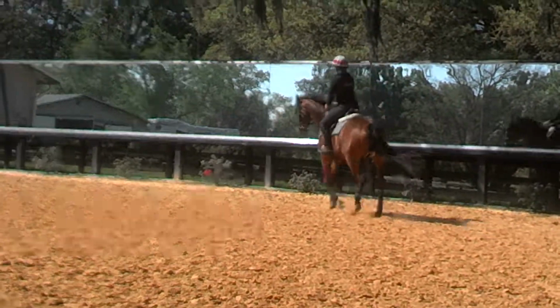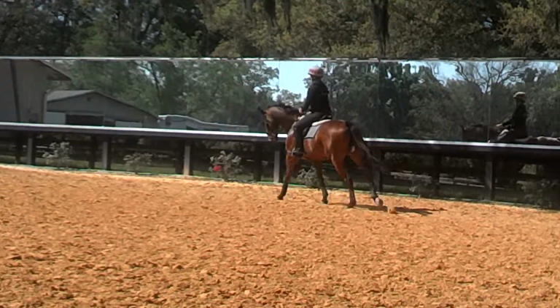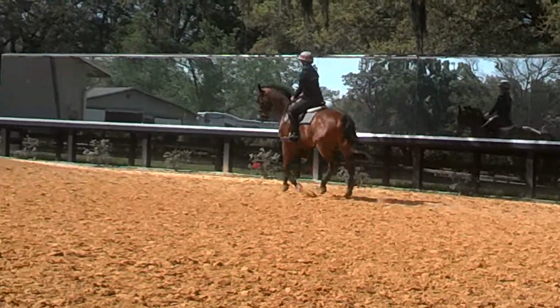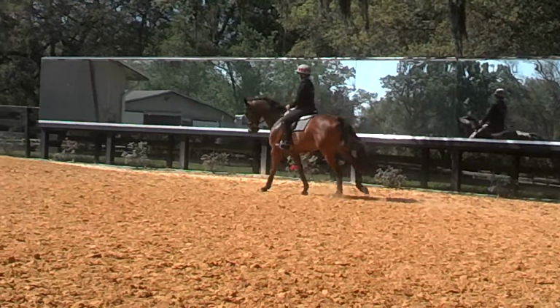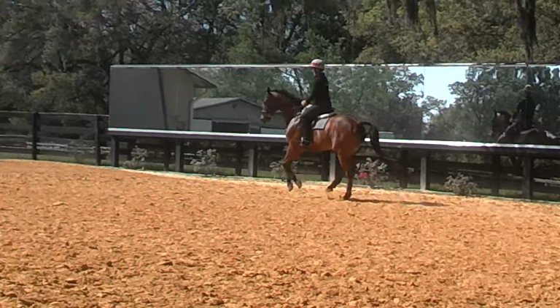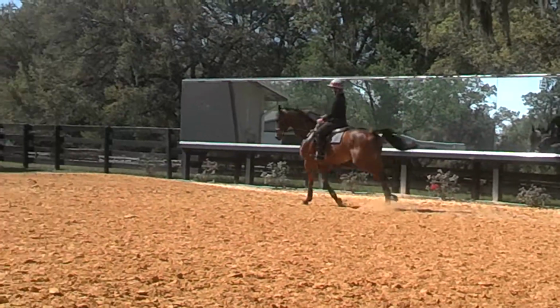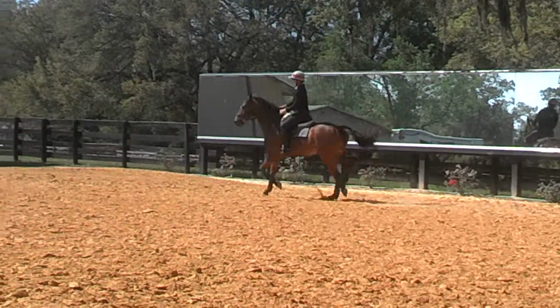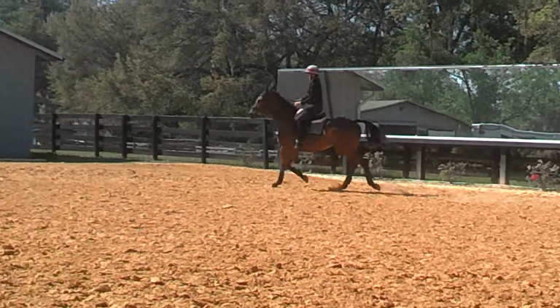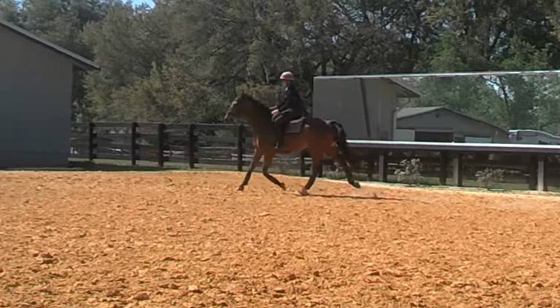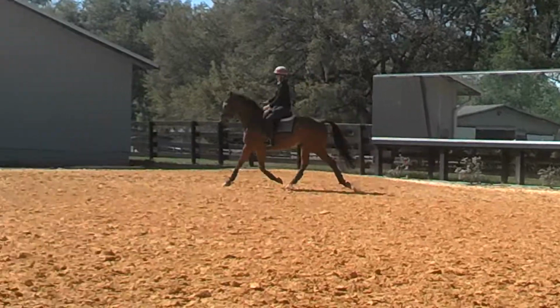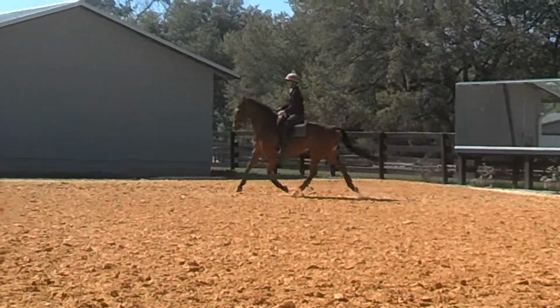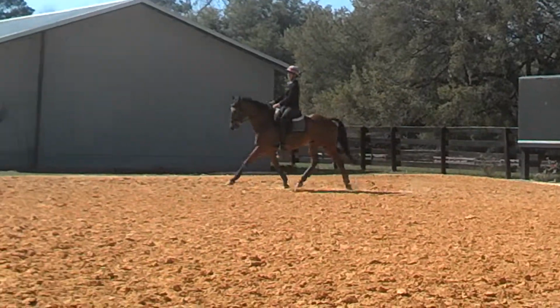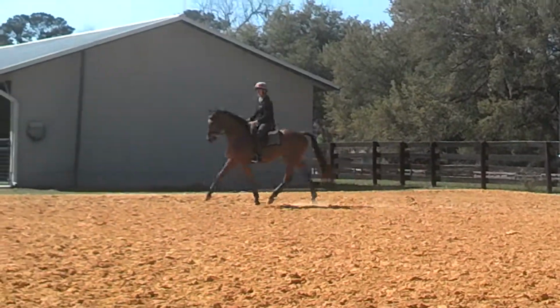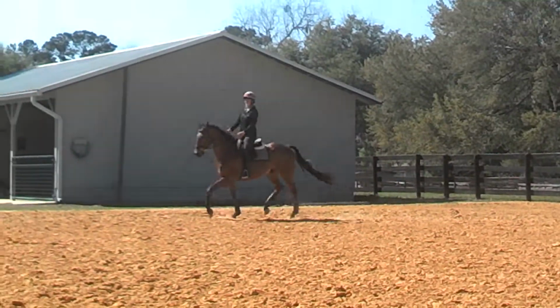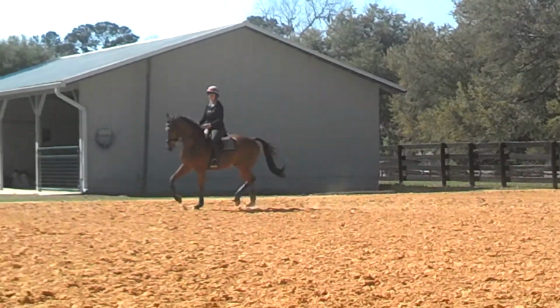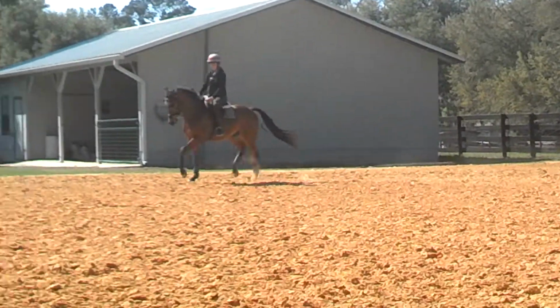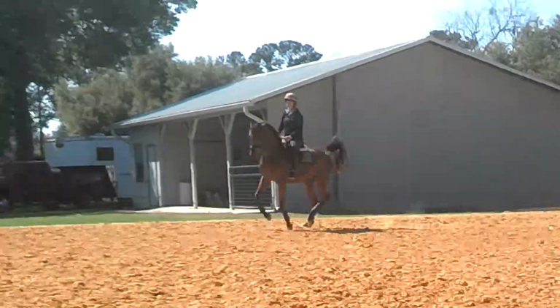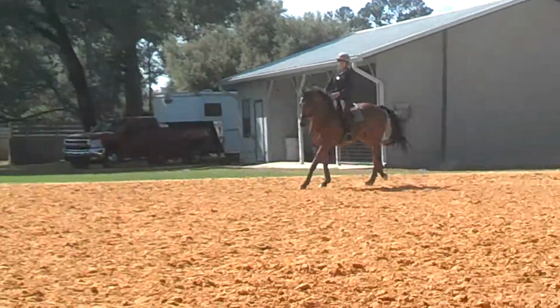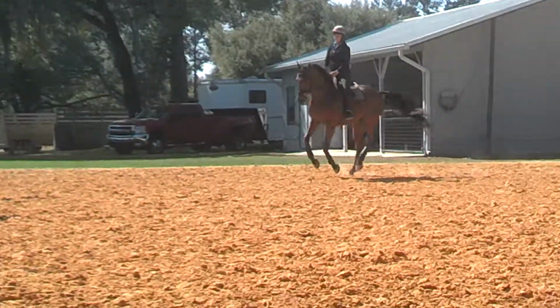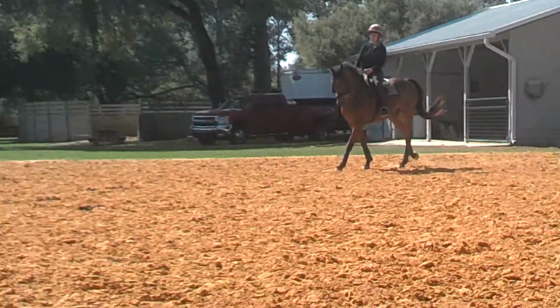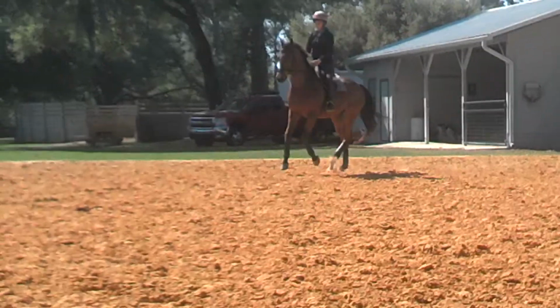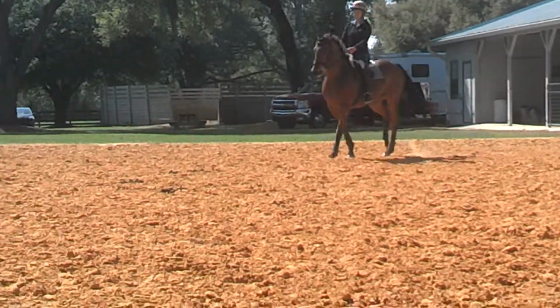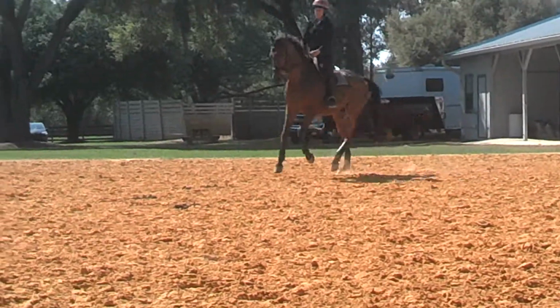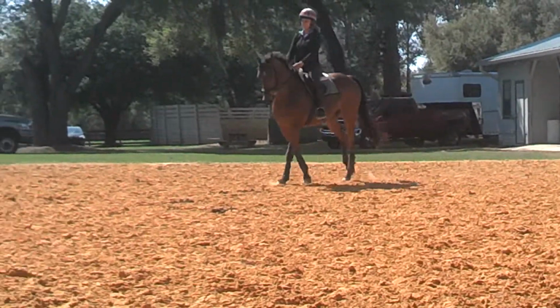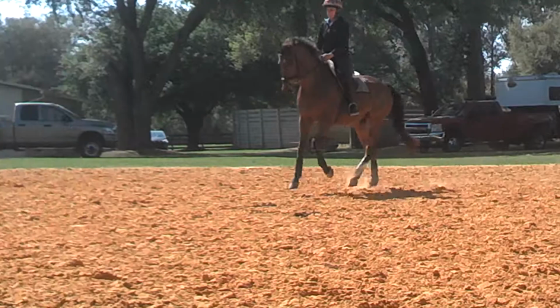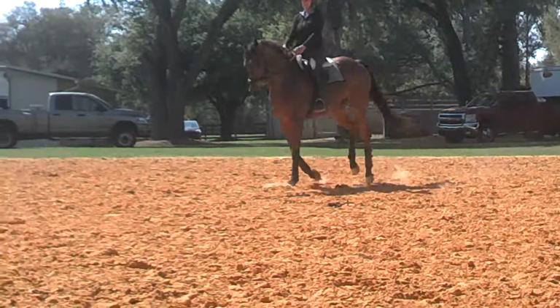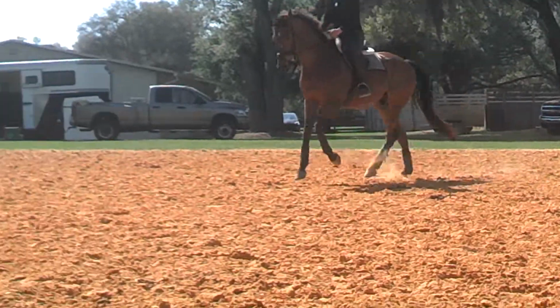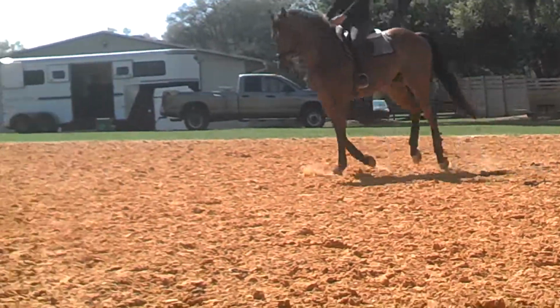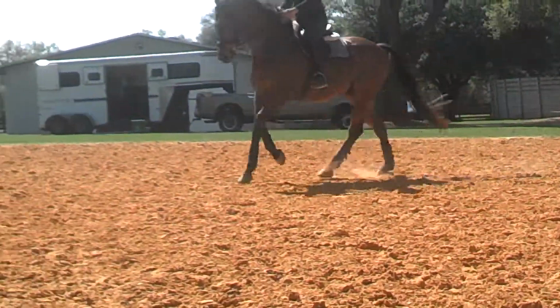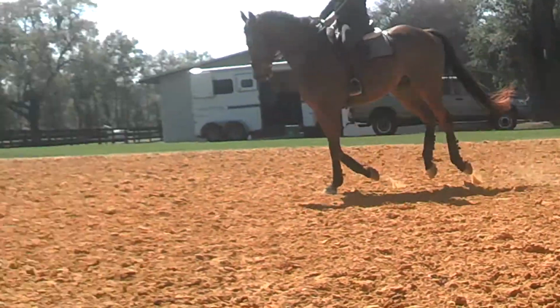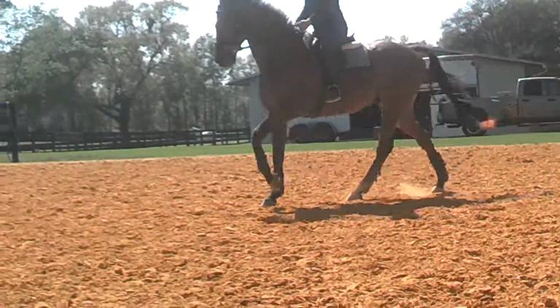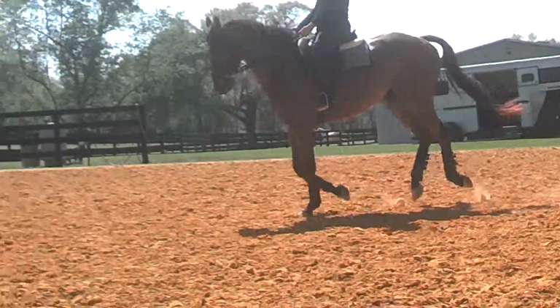Diagonal. Still kind of a feeling of haunches in. That's the best. Still kind of keep that feeling of haunches in. Okay, now control that.